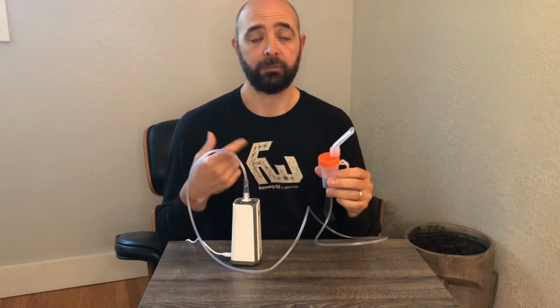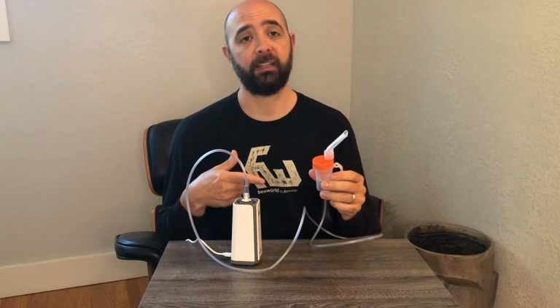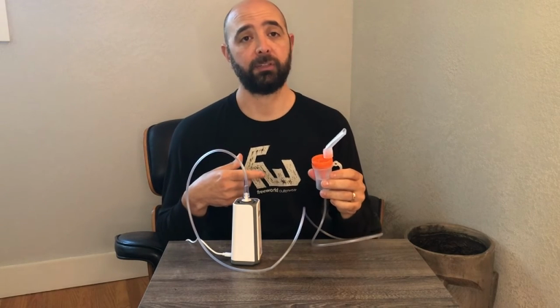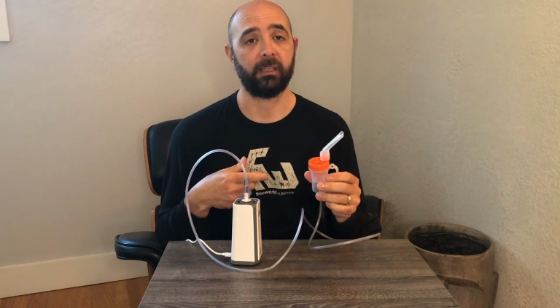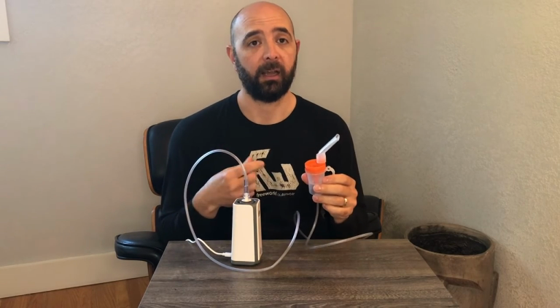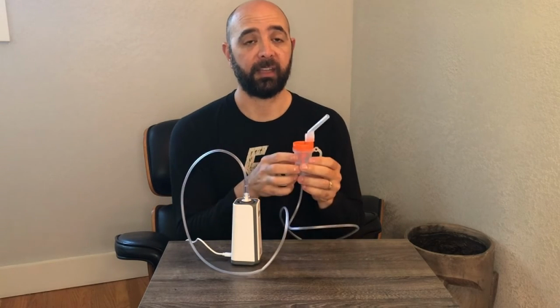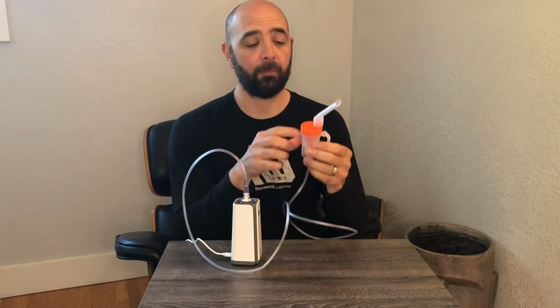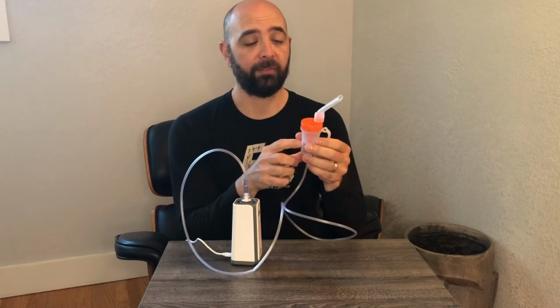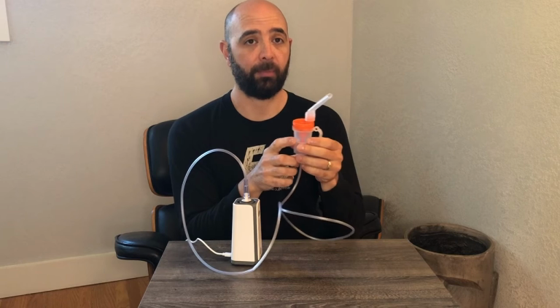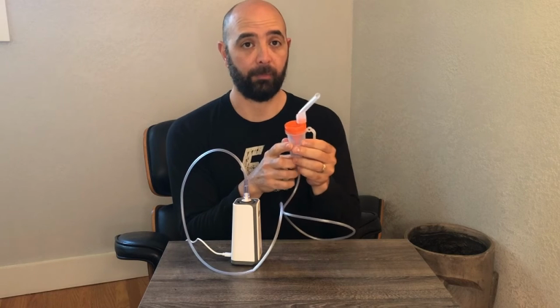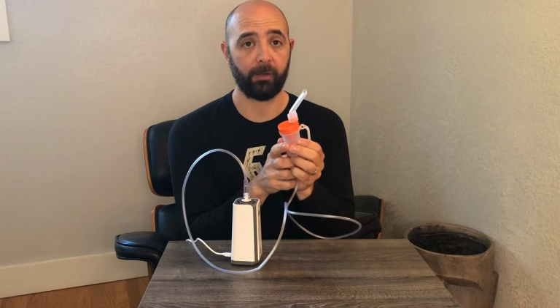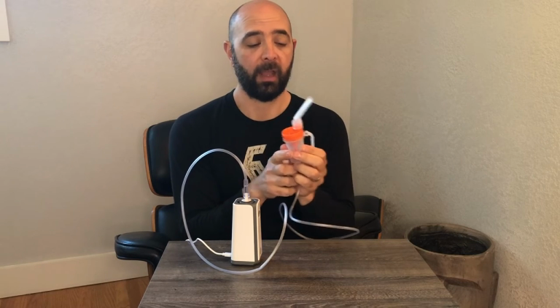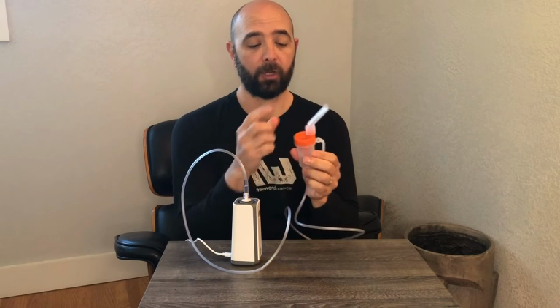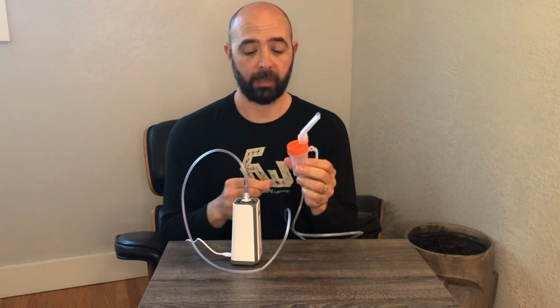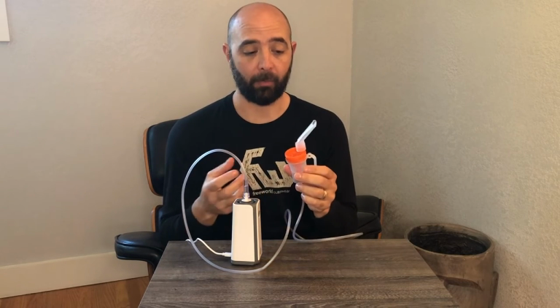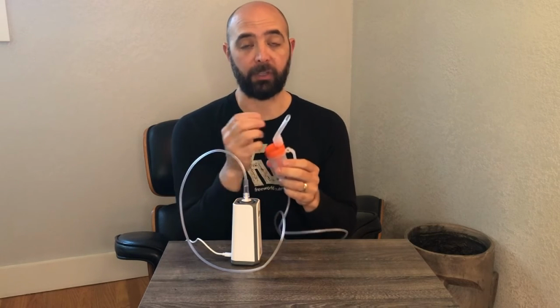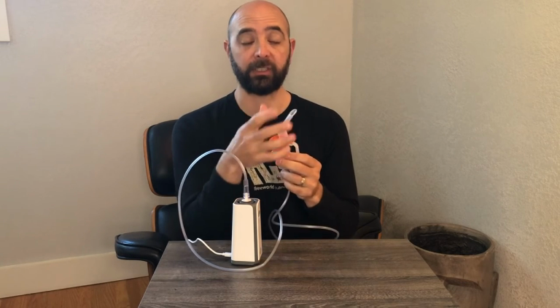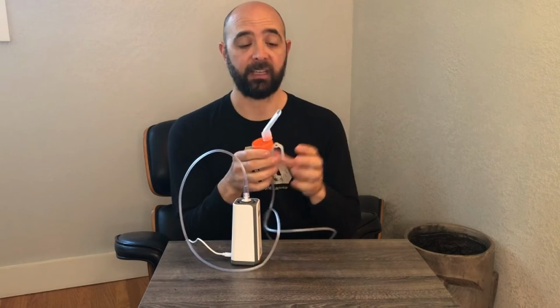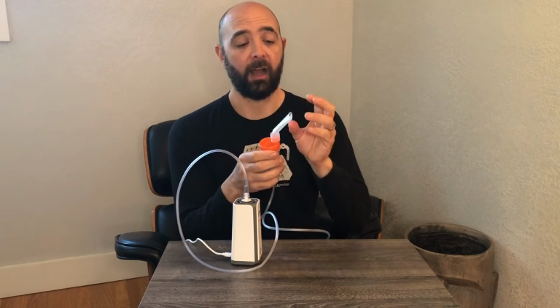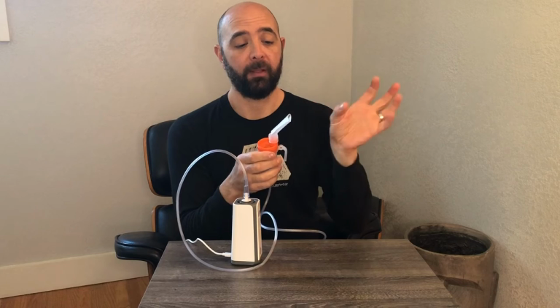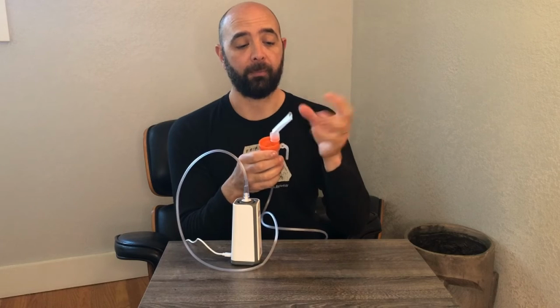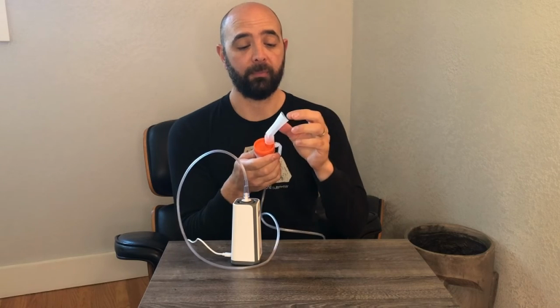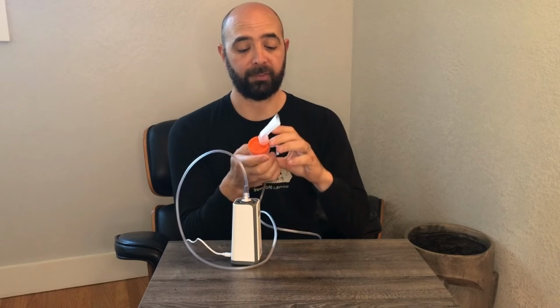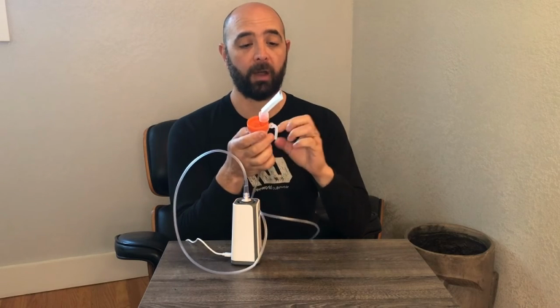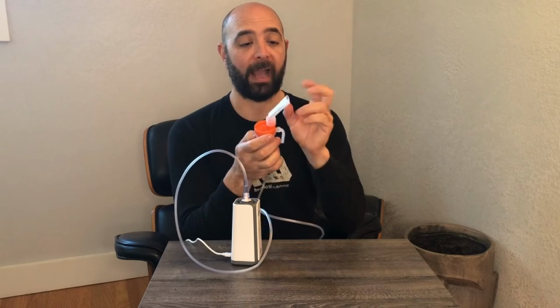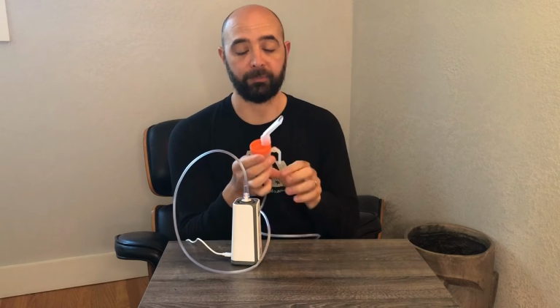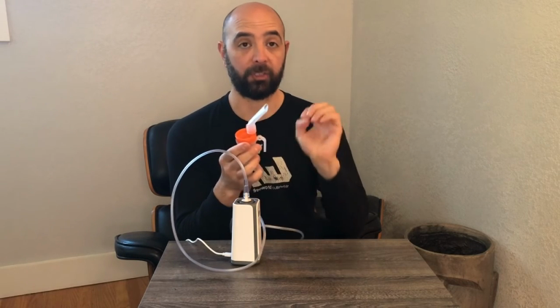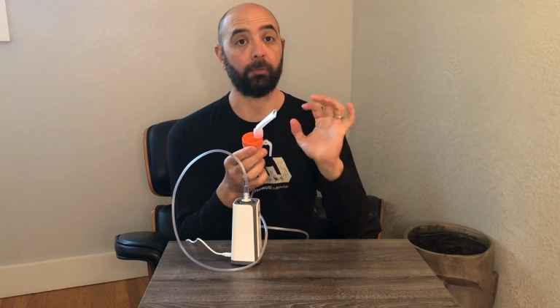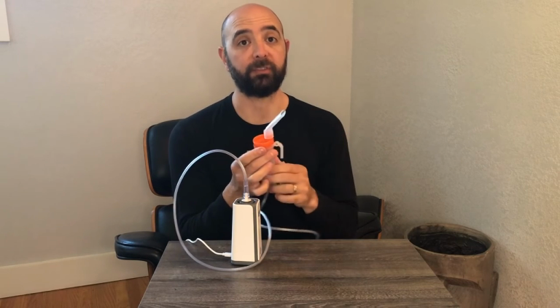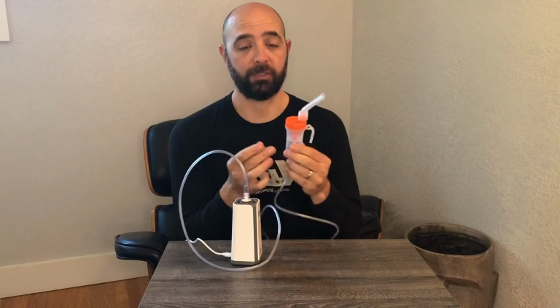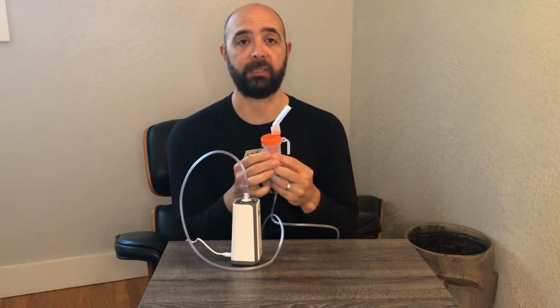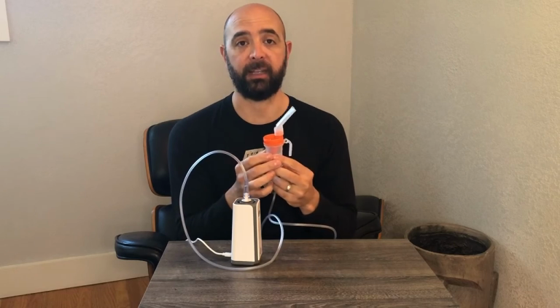Let's take this over to the sink area. I'm going to go ahead and fill this up with a little bit of water and then I'll show you how it works. You can actually see the air mixing with the water and how it comes out in these short little bursts, which is how you would take your medication.